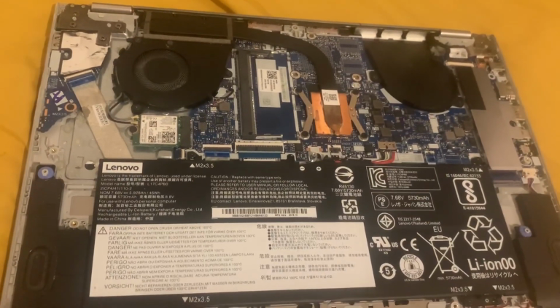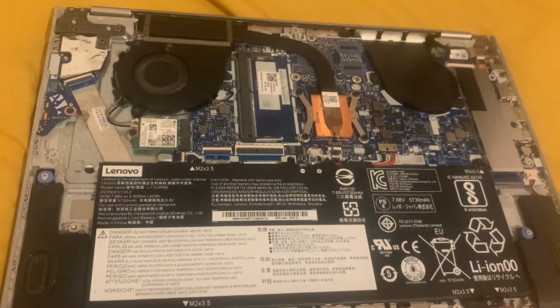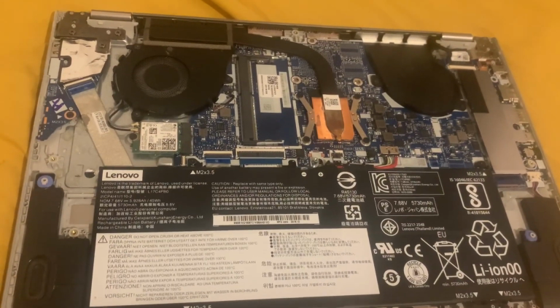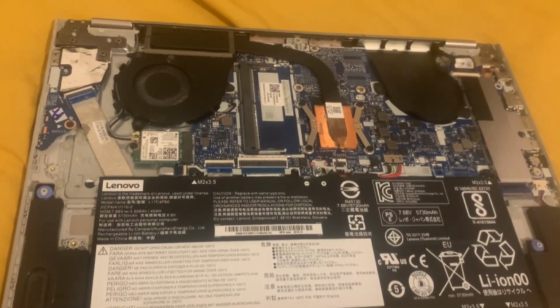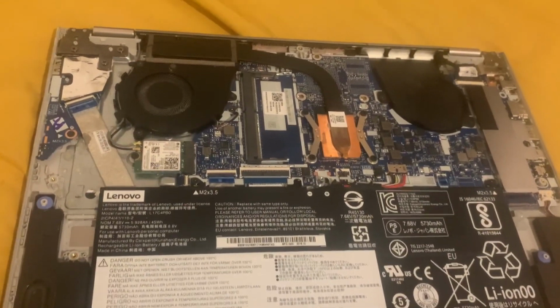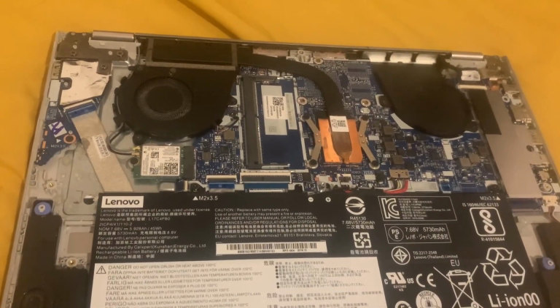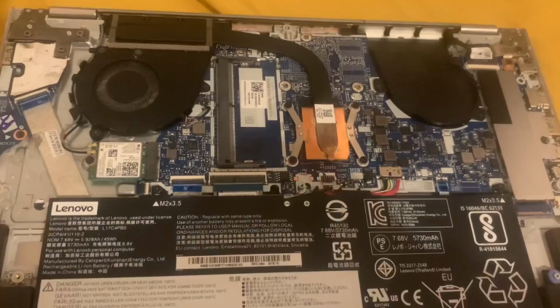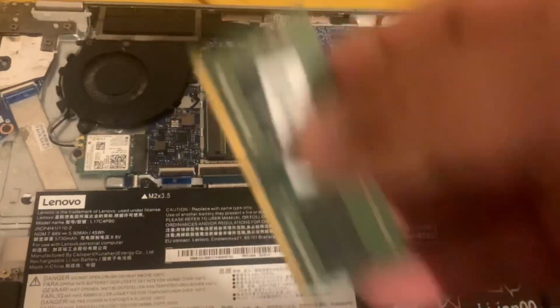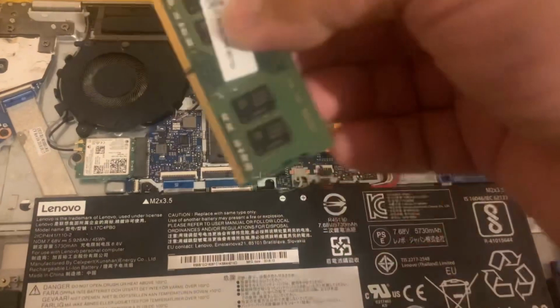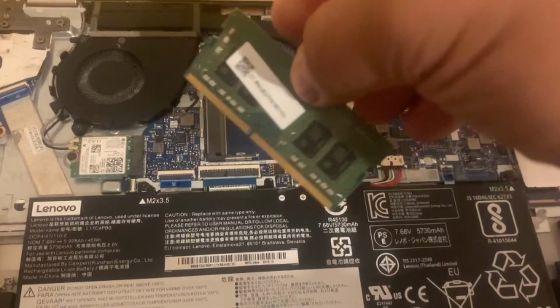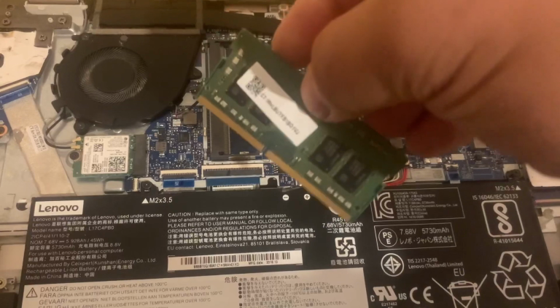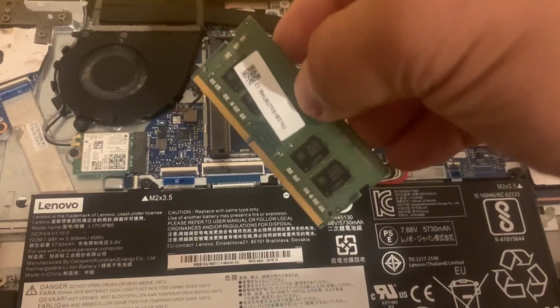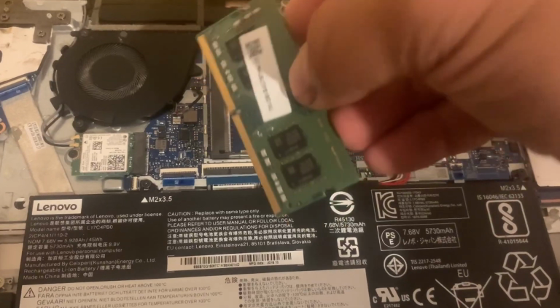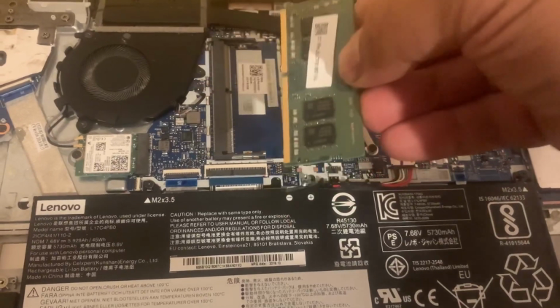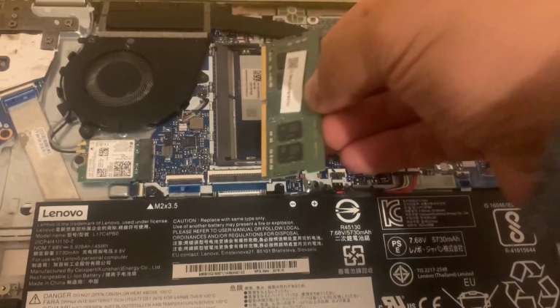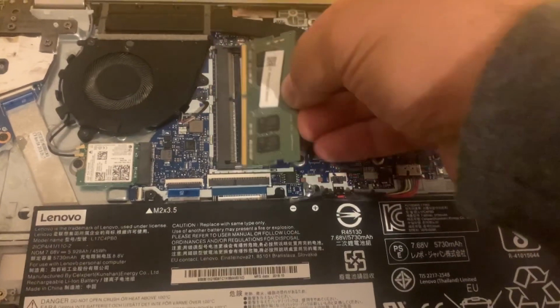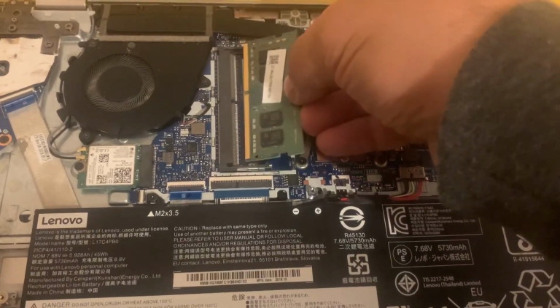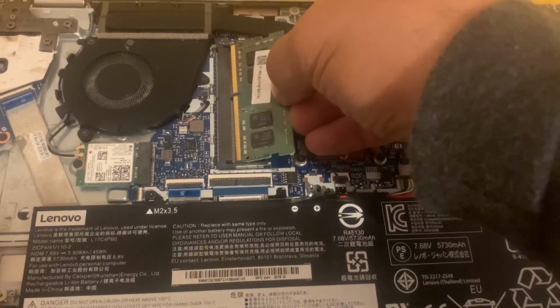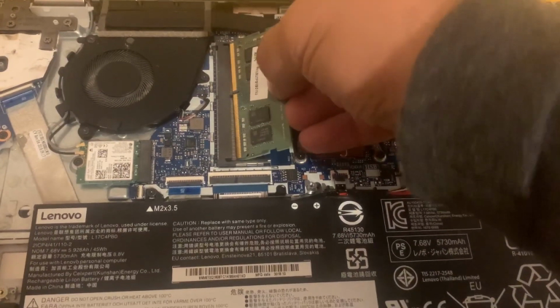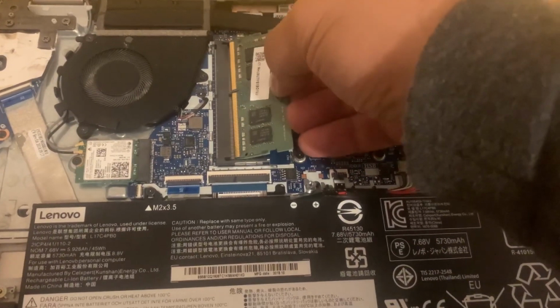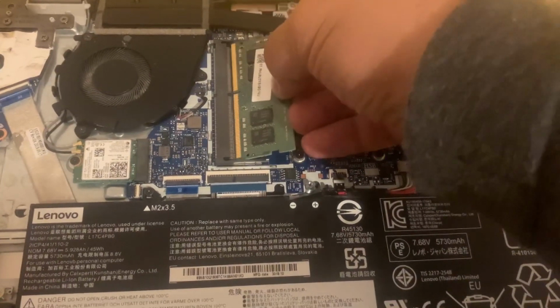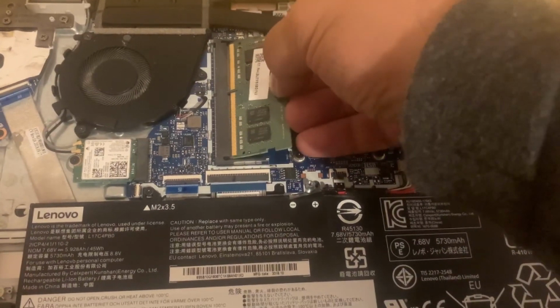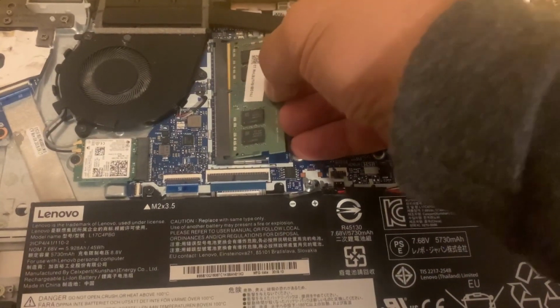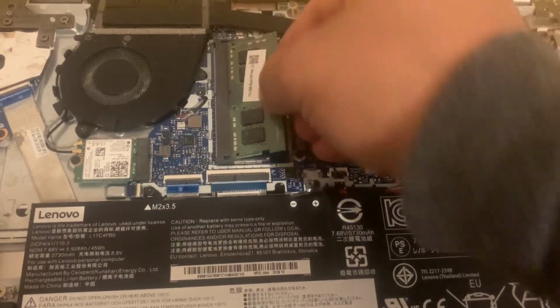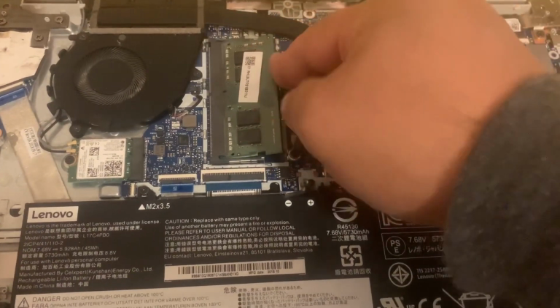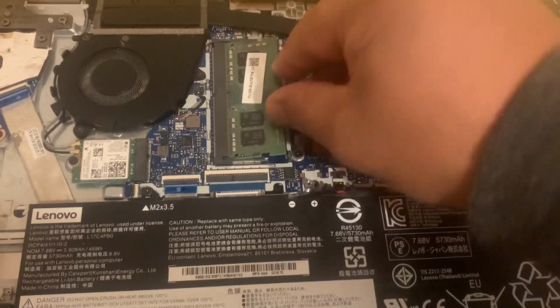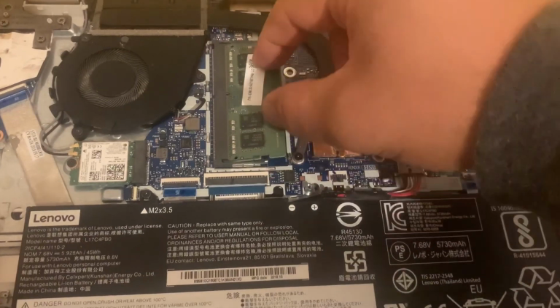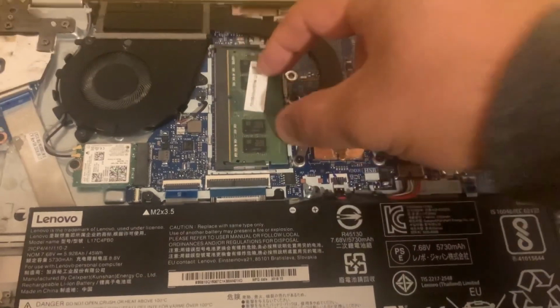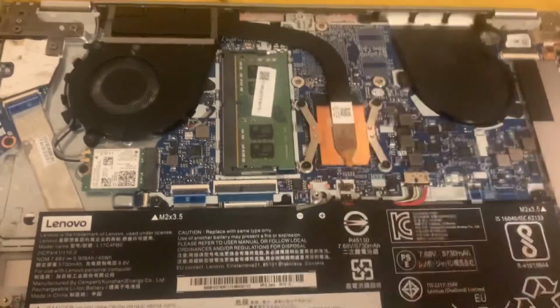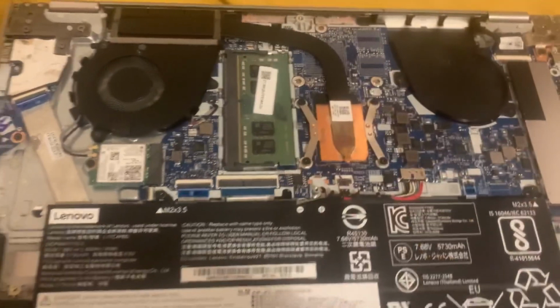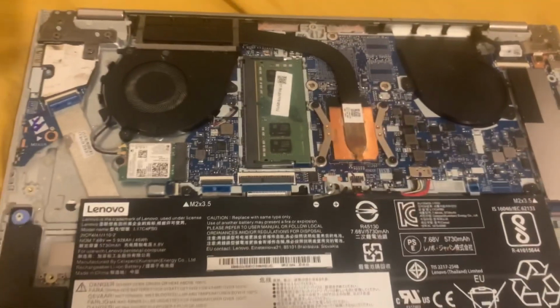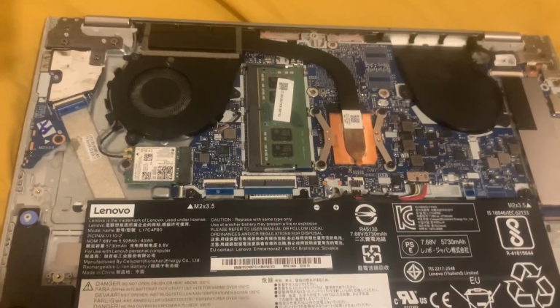To insert the memory, I will show you how to do it. You put it this way, push it in, then push down and it will clip in.